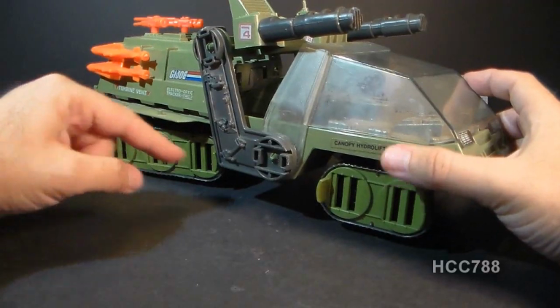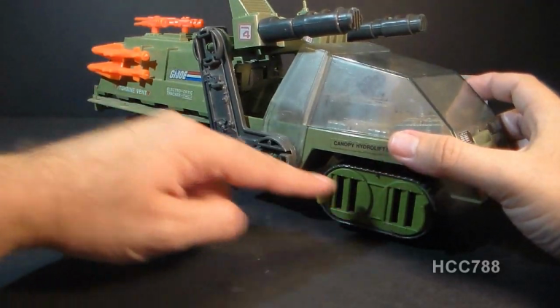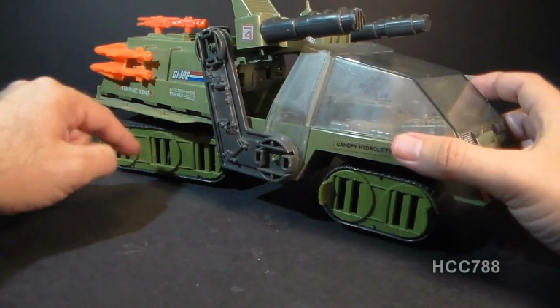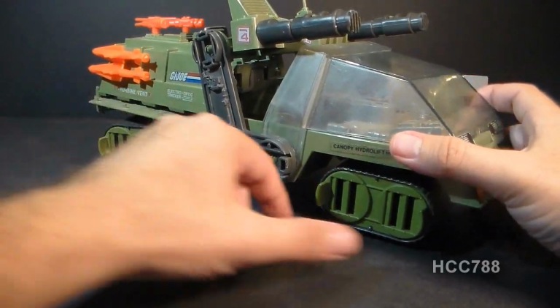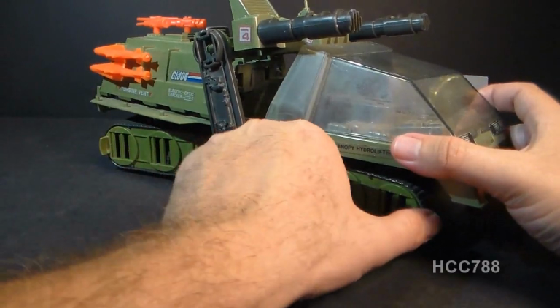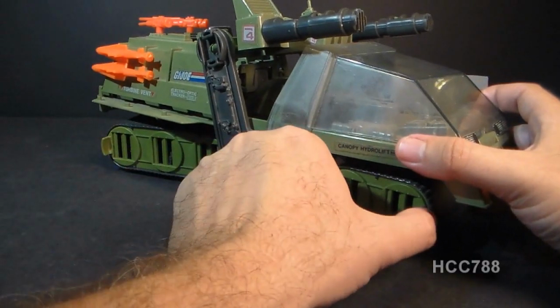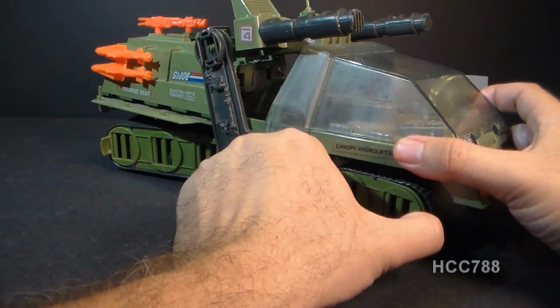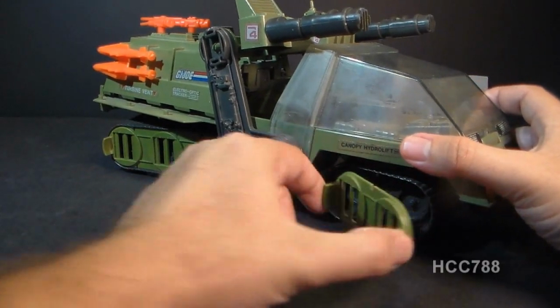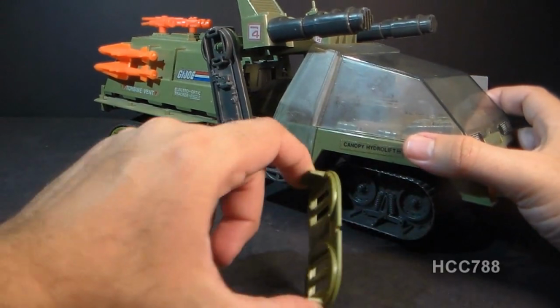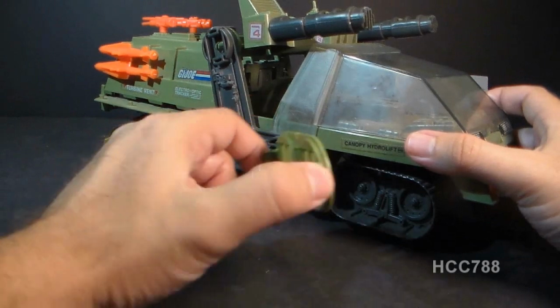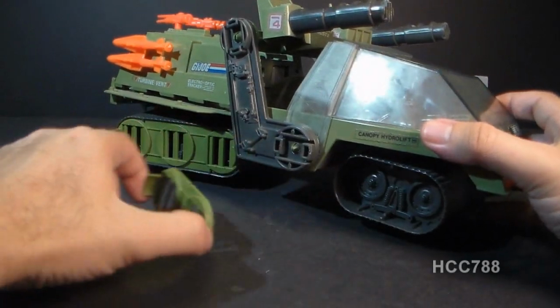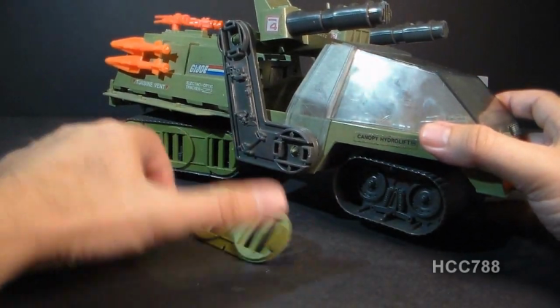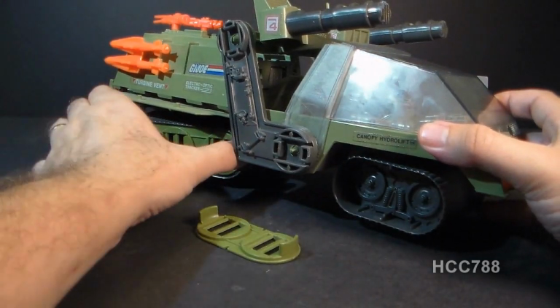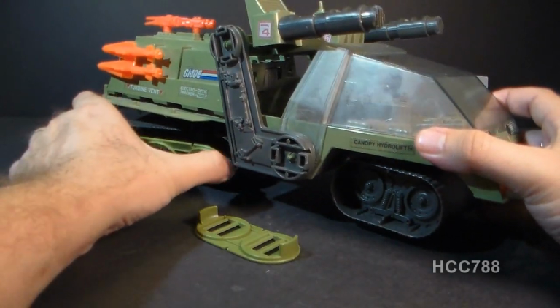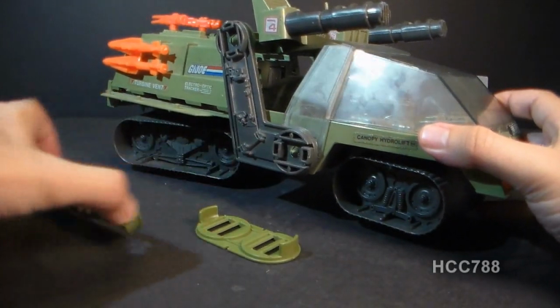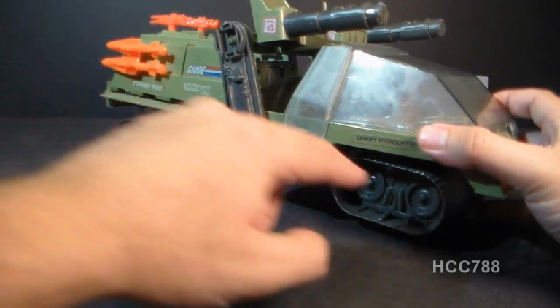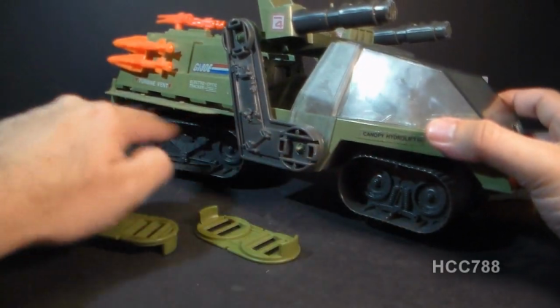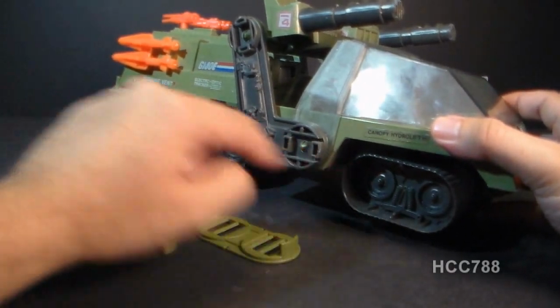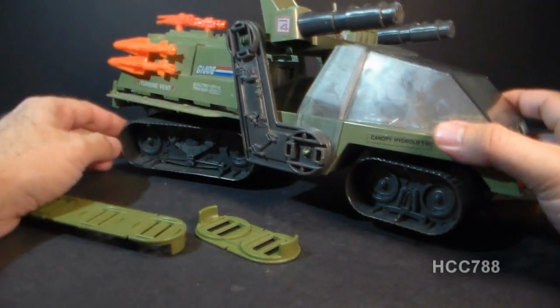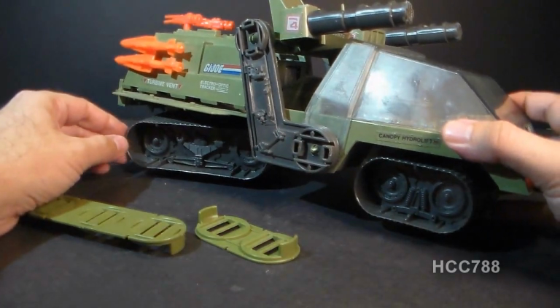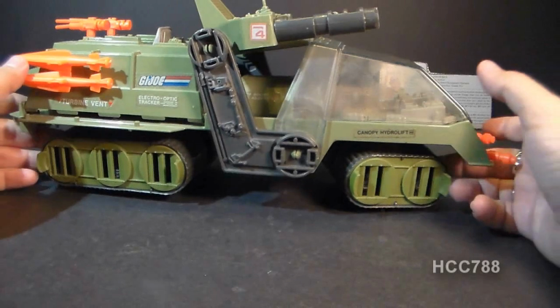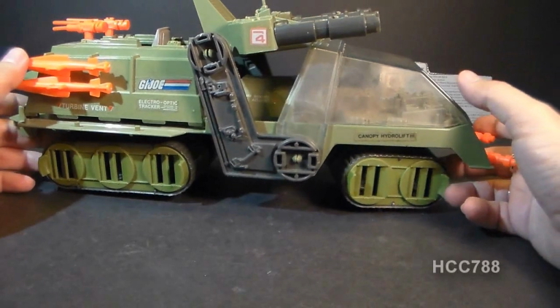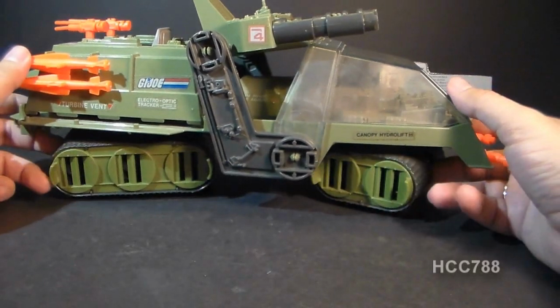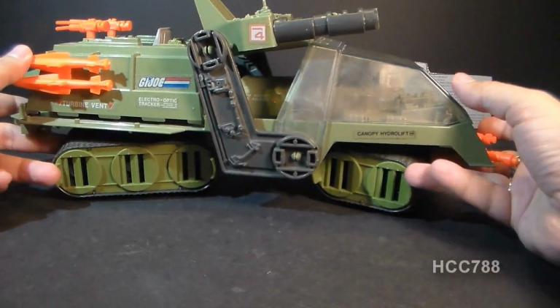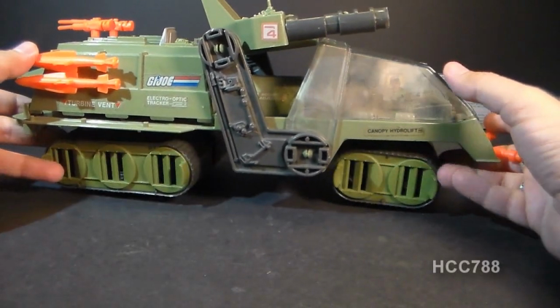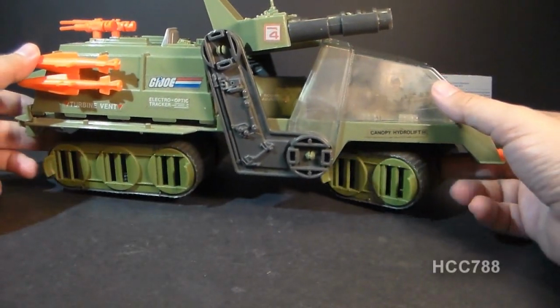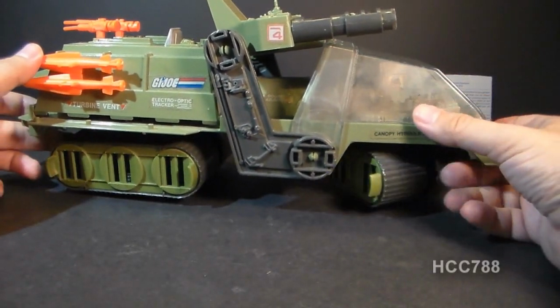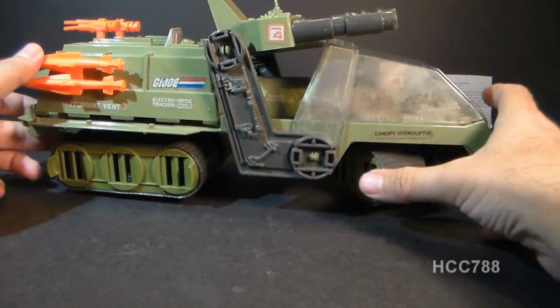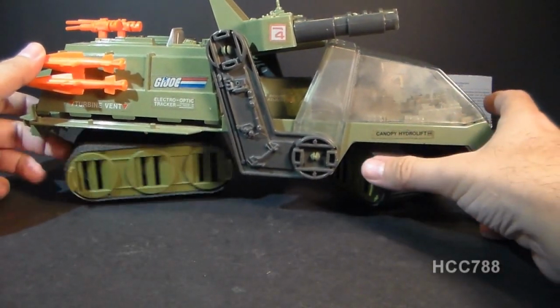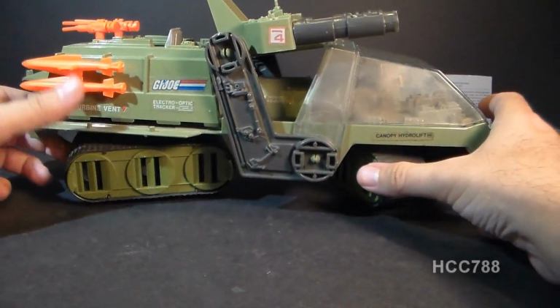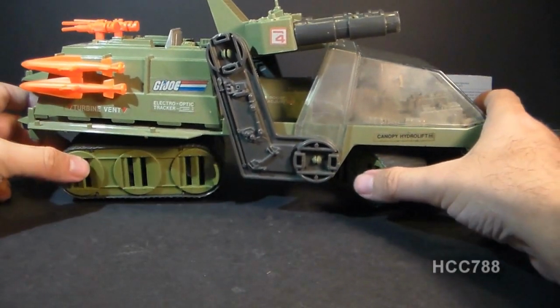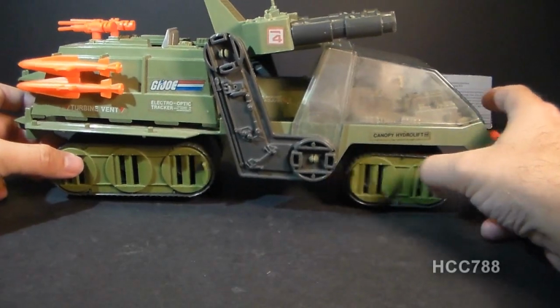Both the front and the back treads have these removable armor panels, and you can see some of the bogeys inside there and the suspension system. Both the front and the back treads turn independently. The front treads can turn quite a bit more than the back treads can.